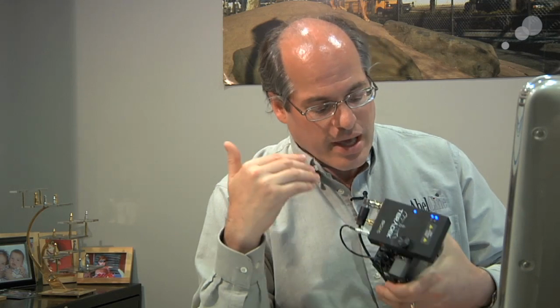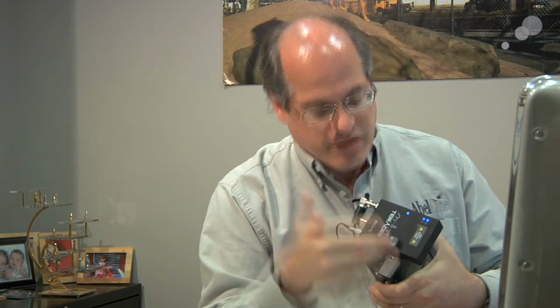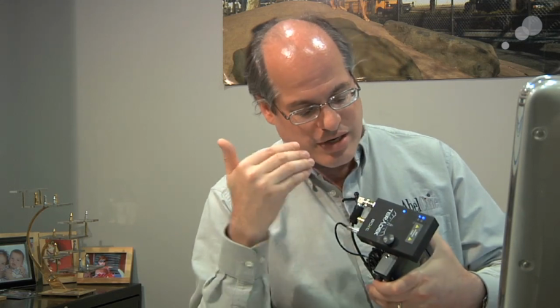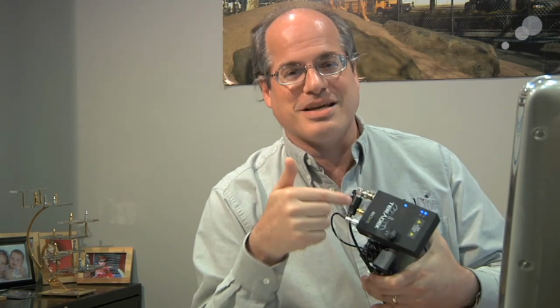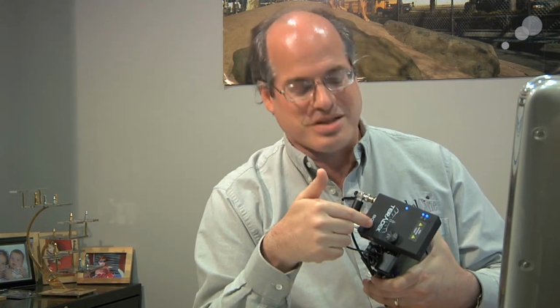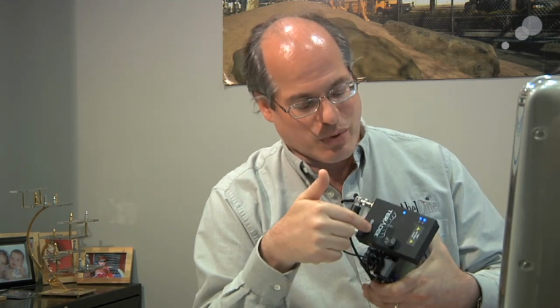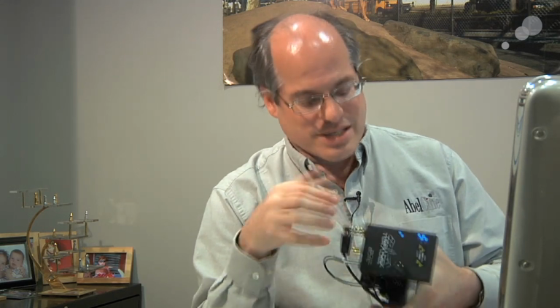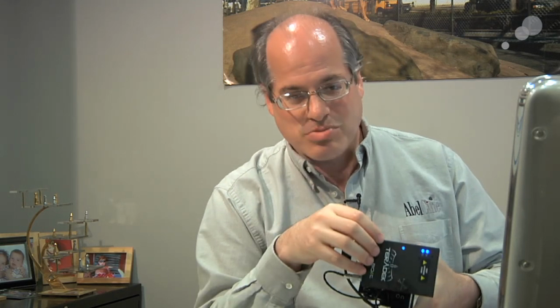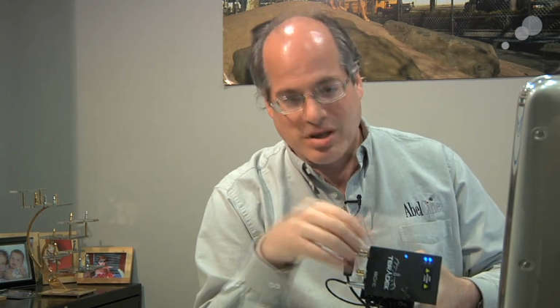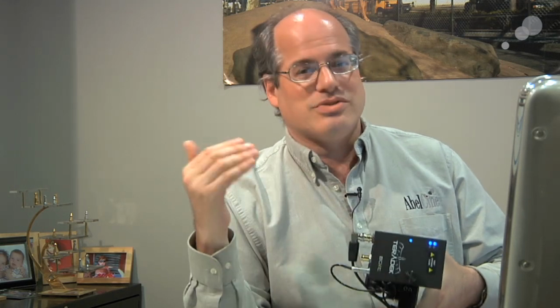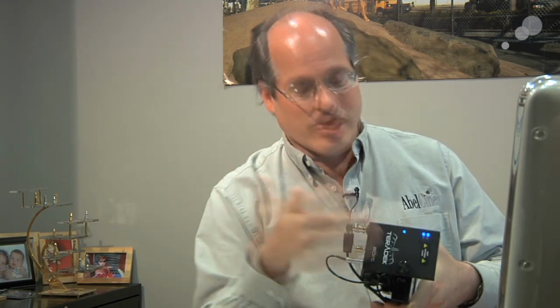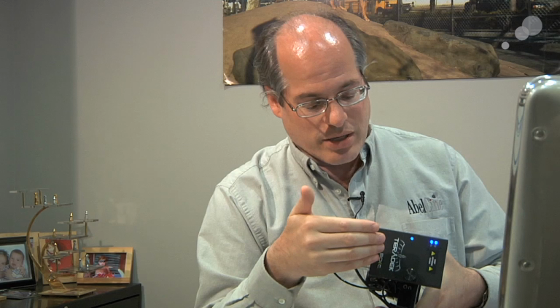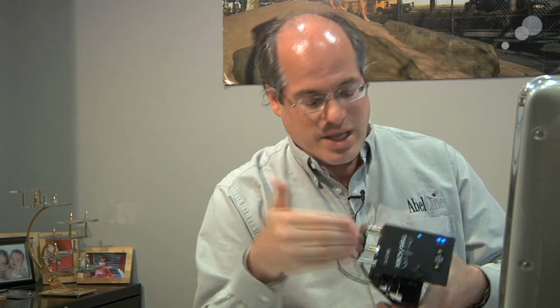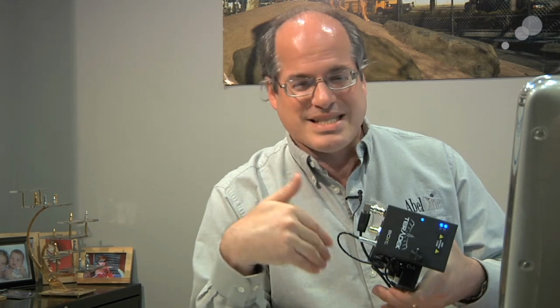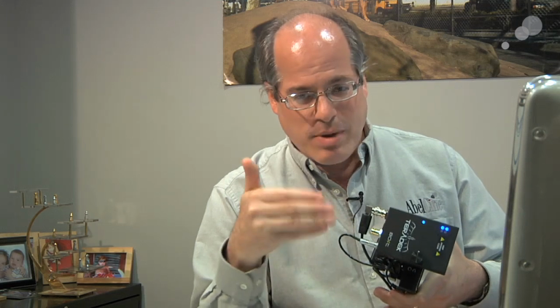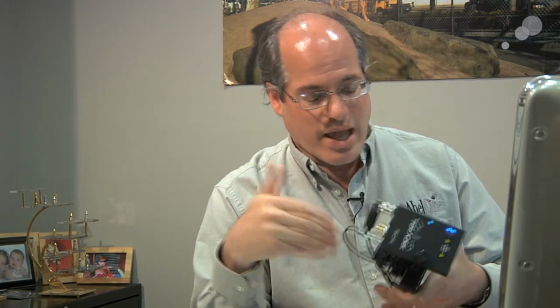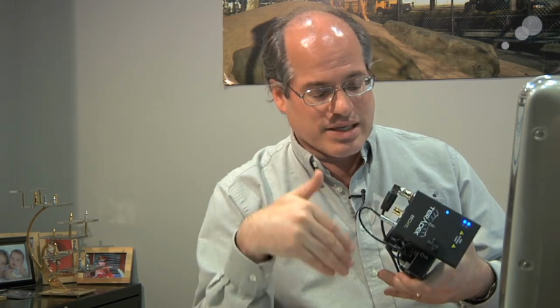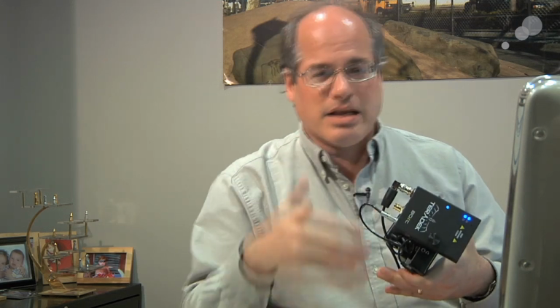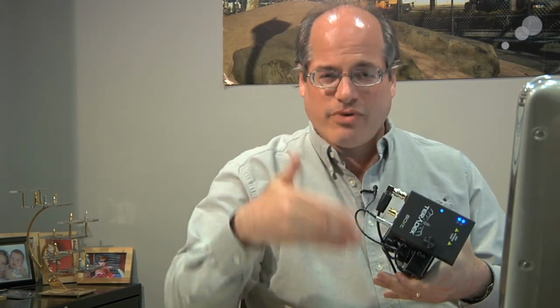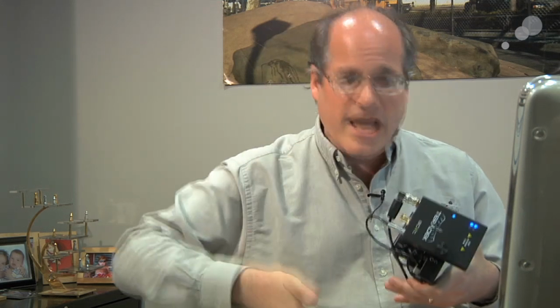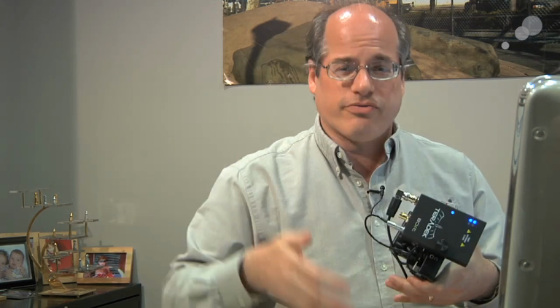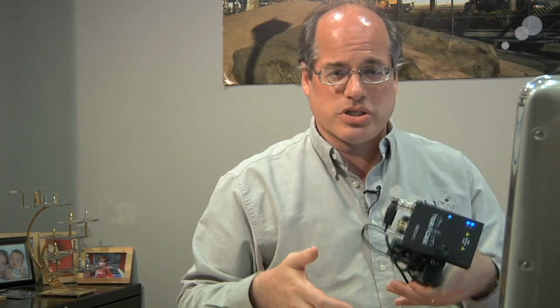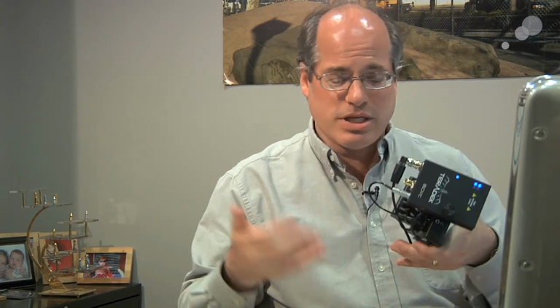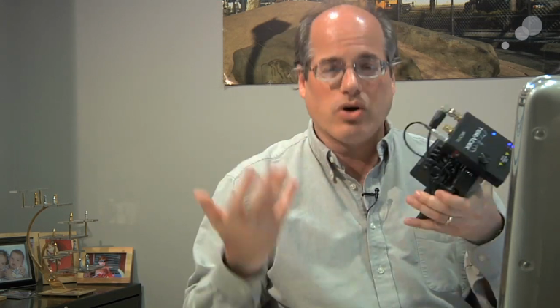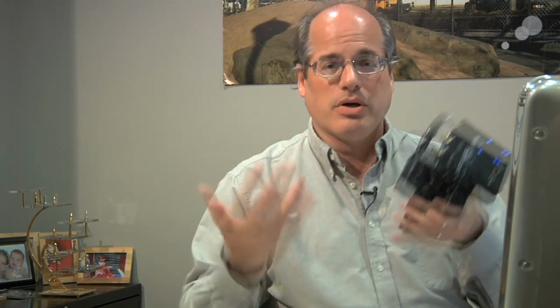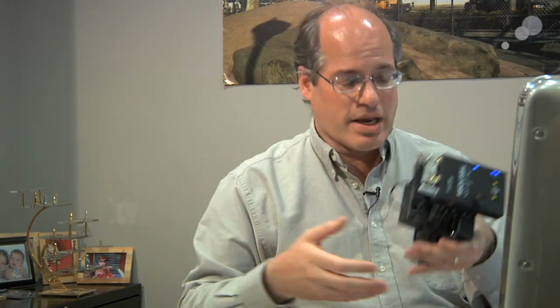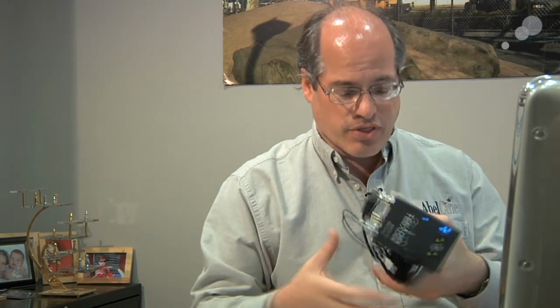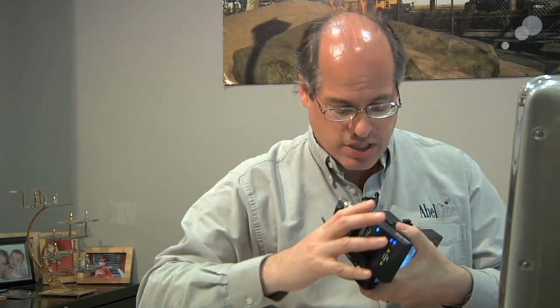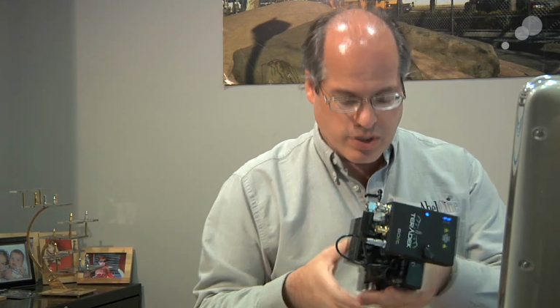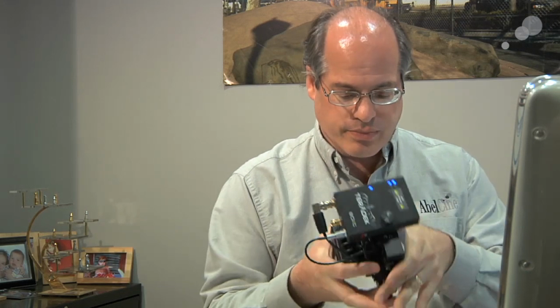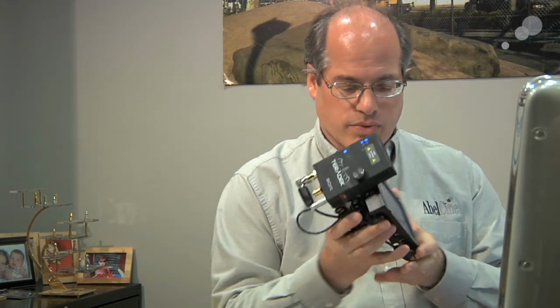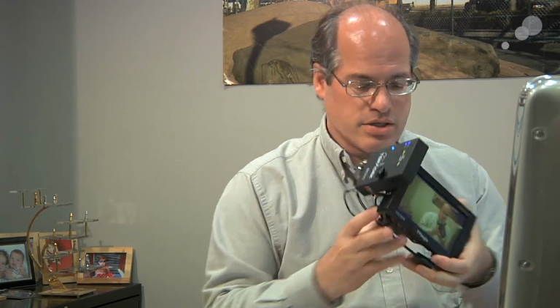Another nice thing about the Teradek Bolt is it's very small and very lightweight. It sips power and it can take a range of voltages, which means we can hook it up to a lot of different things, including right here.